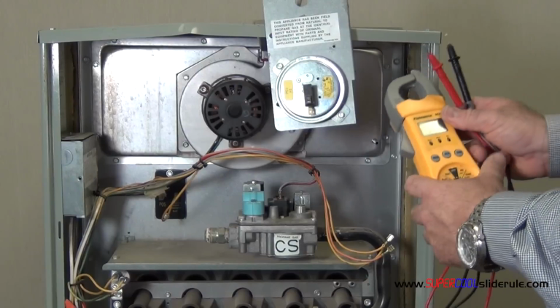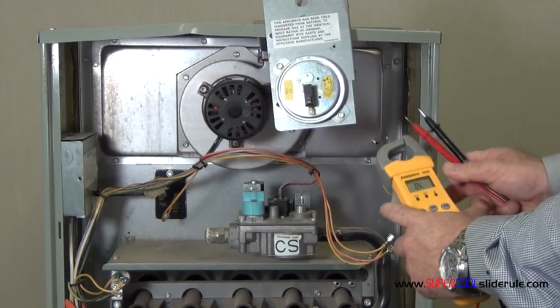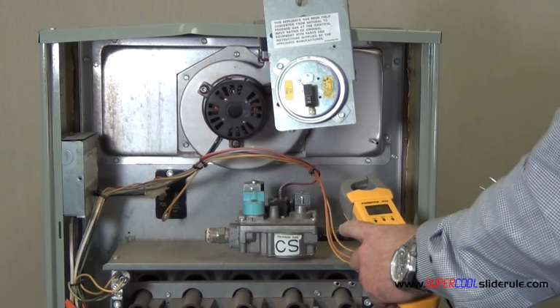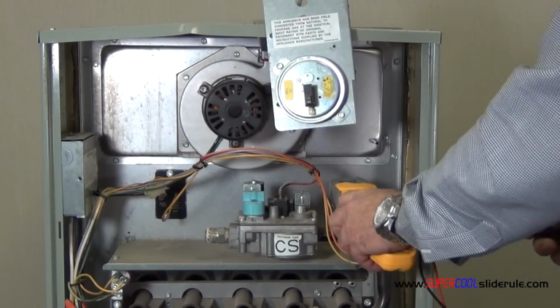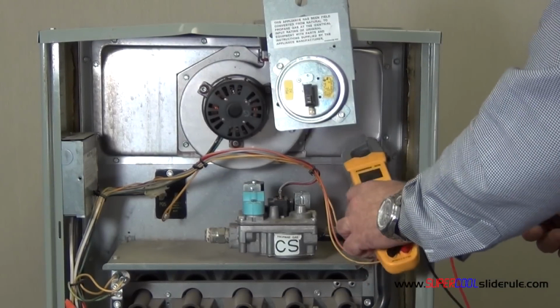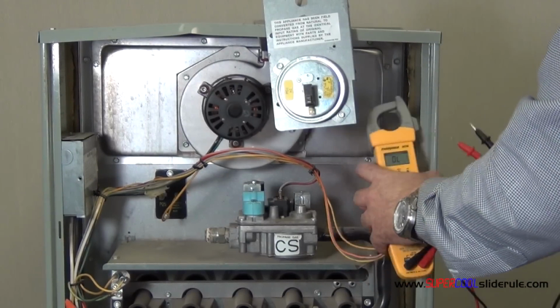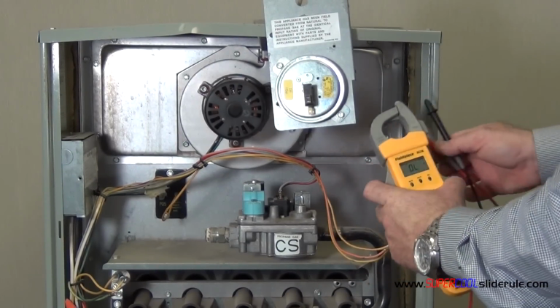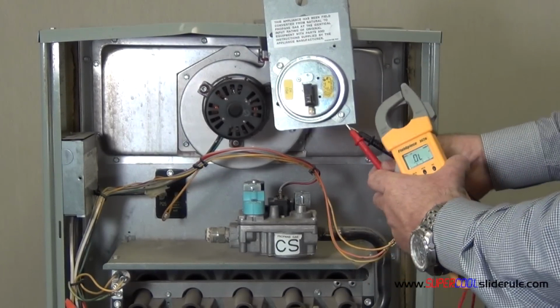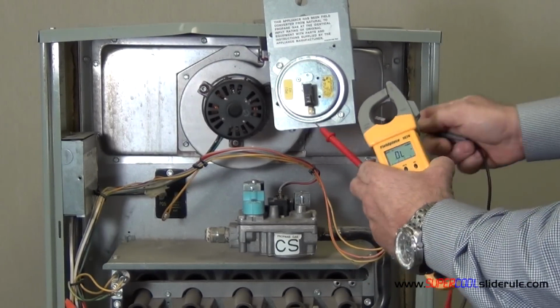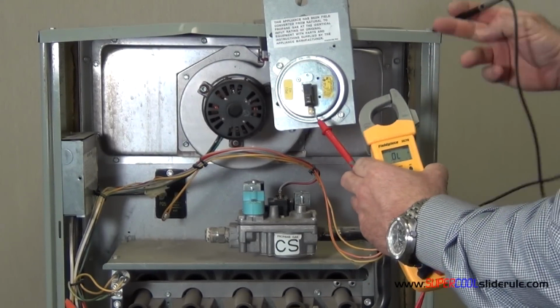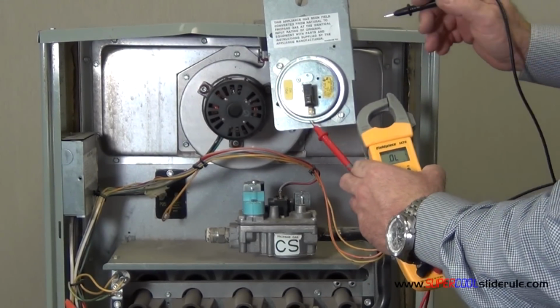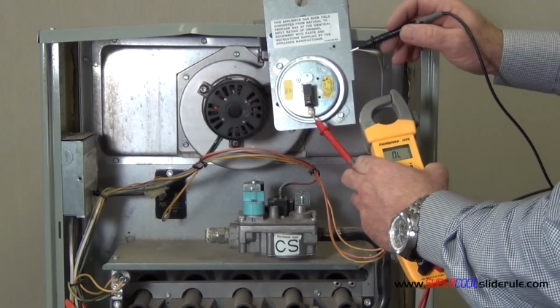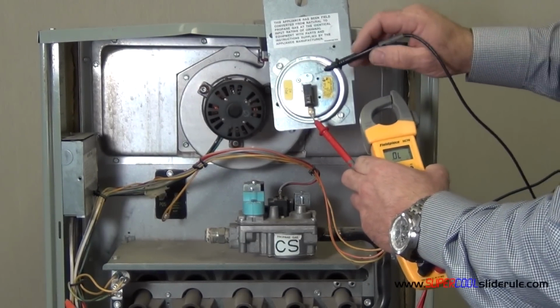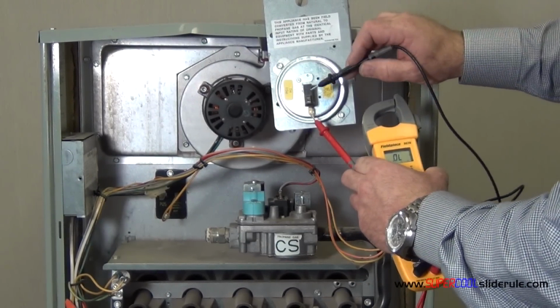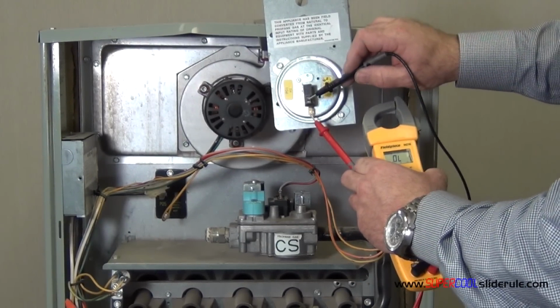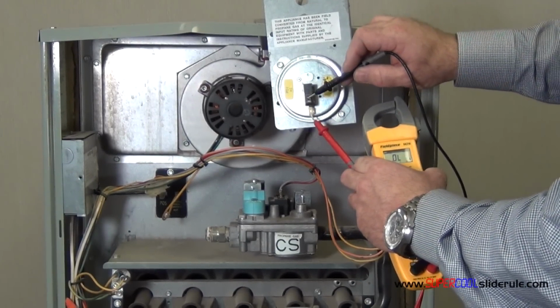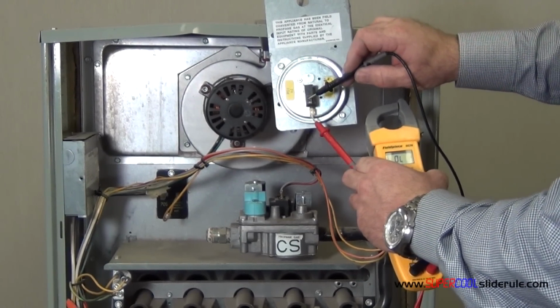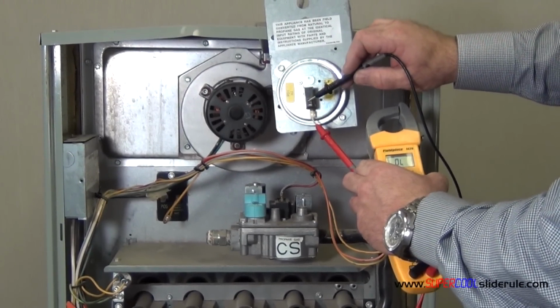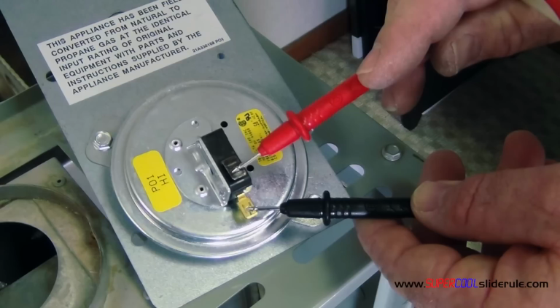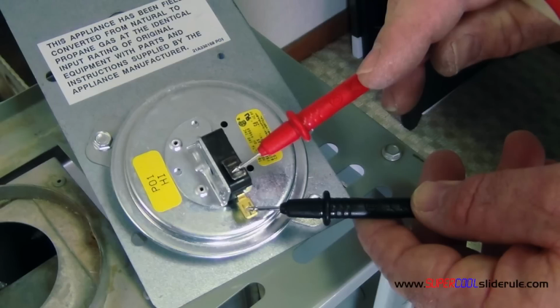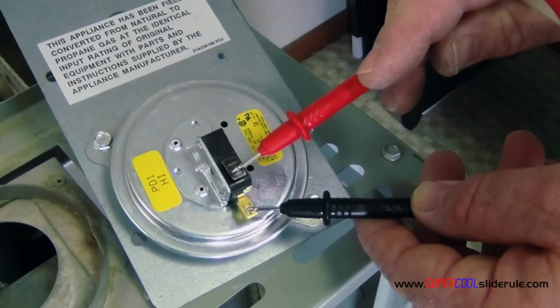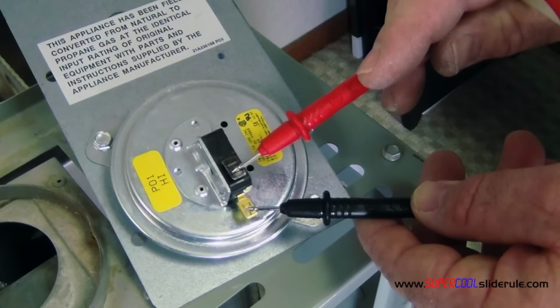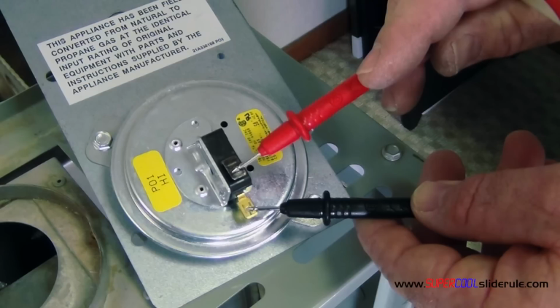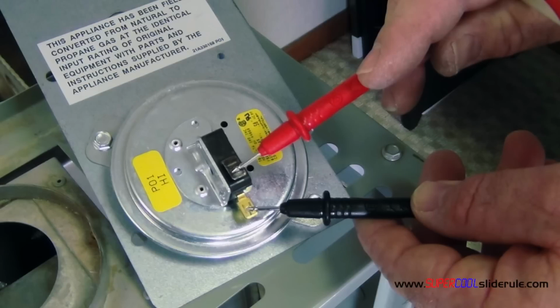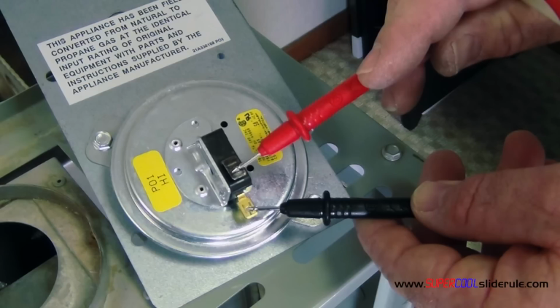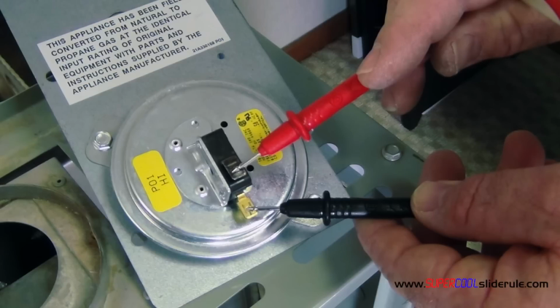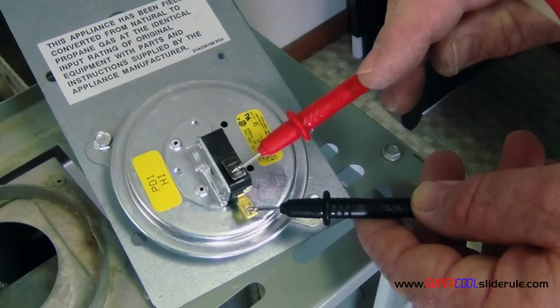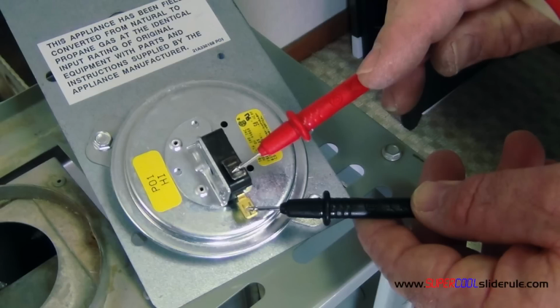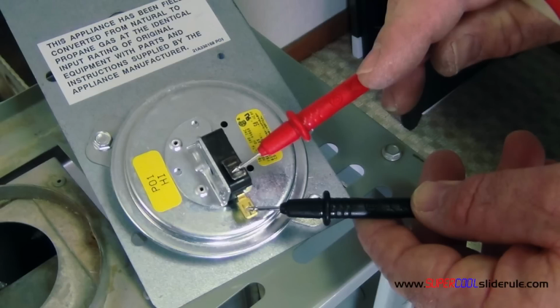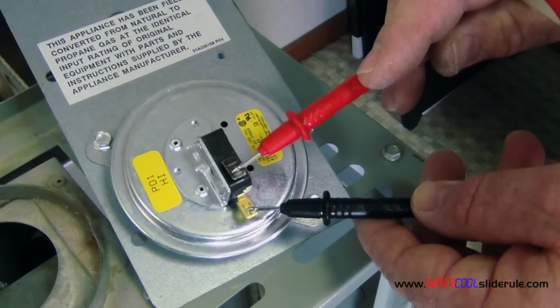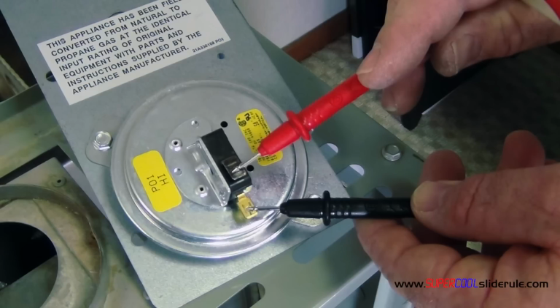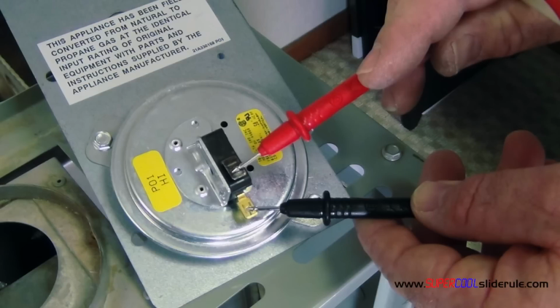So with the tester on continuity, I test the two leads here. They are definitely open — making sure, test my tester to tester.